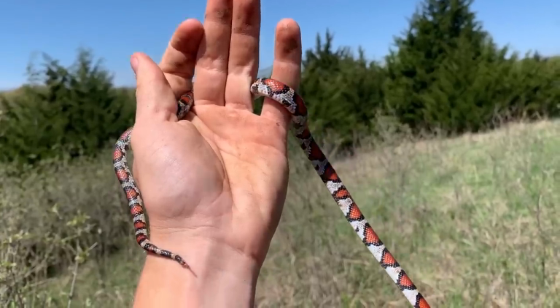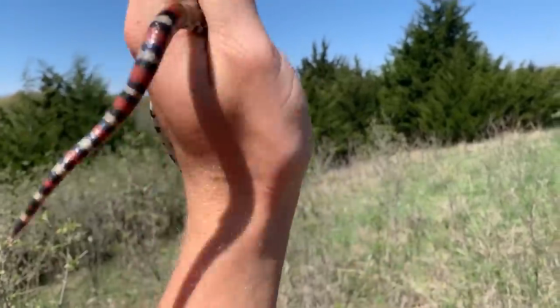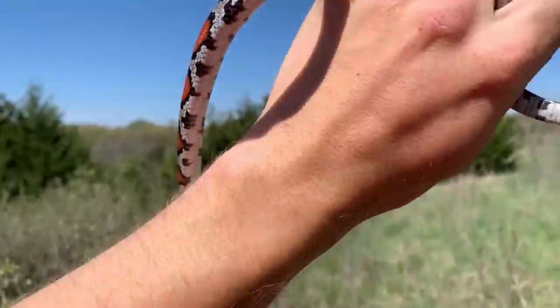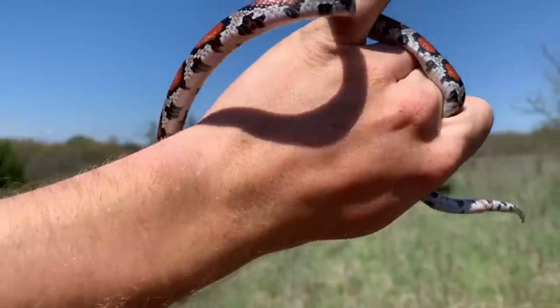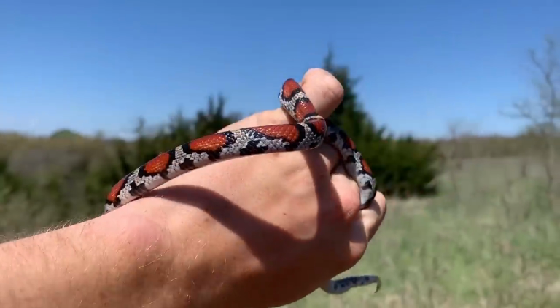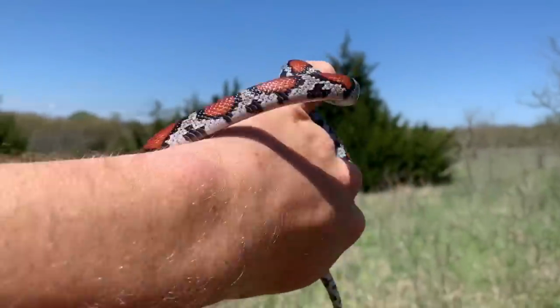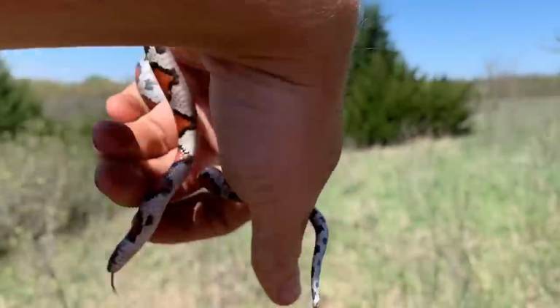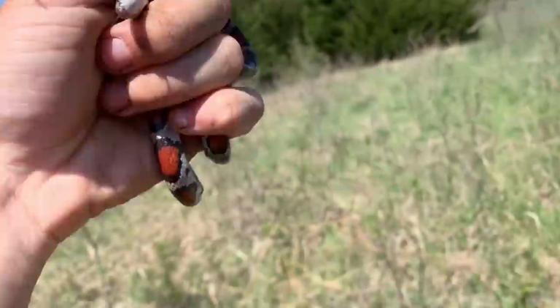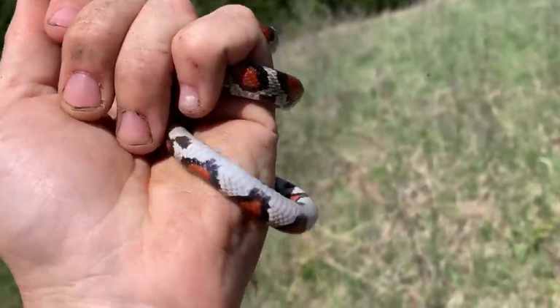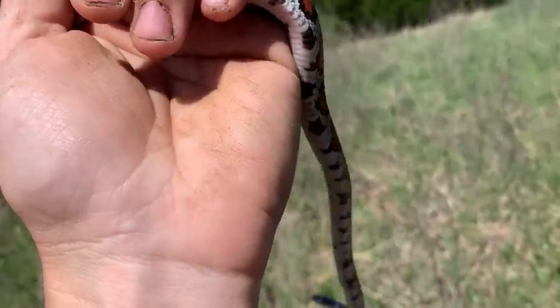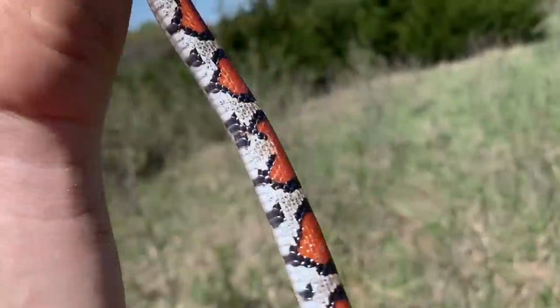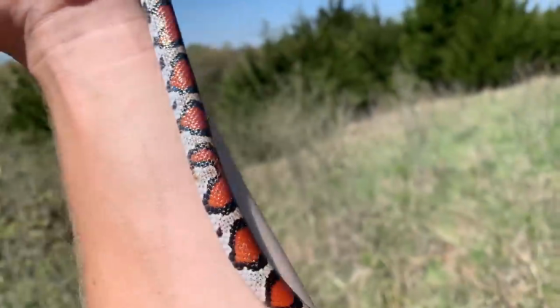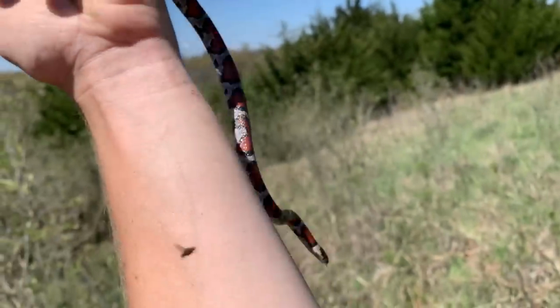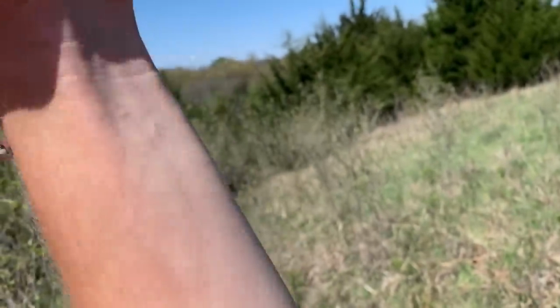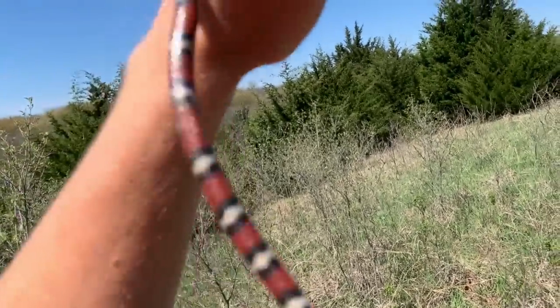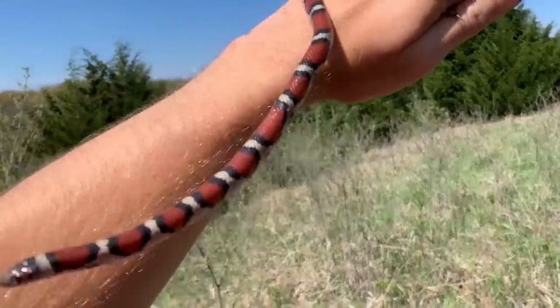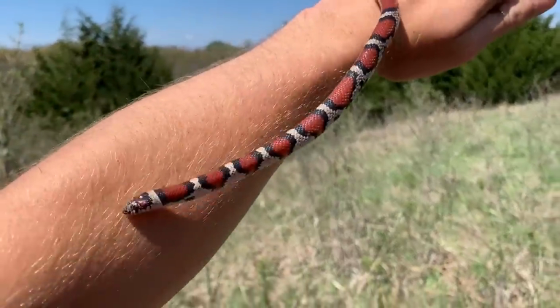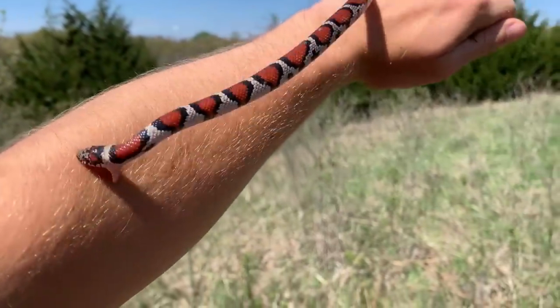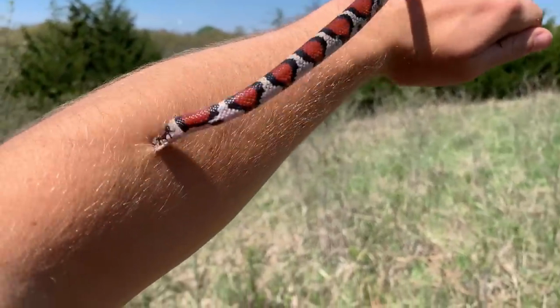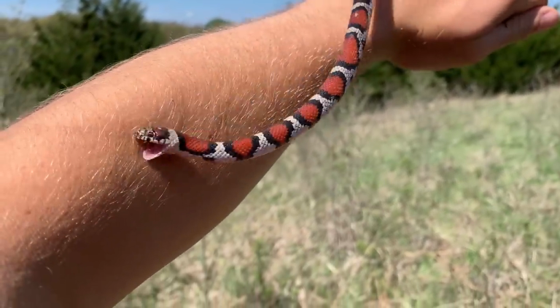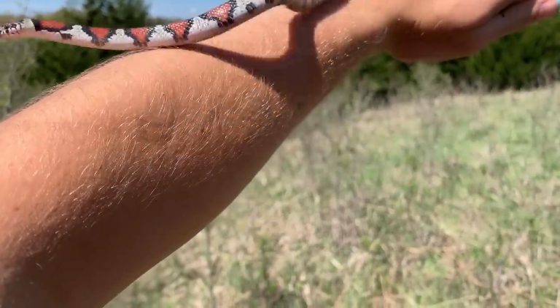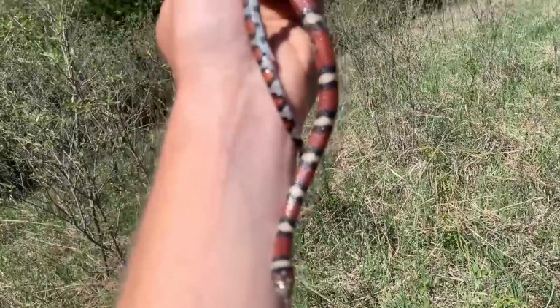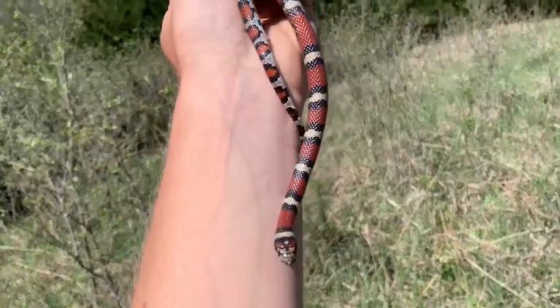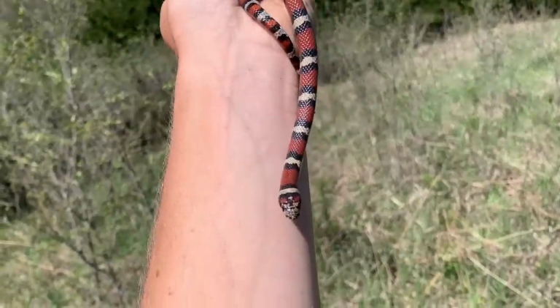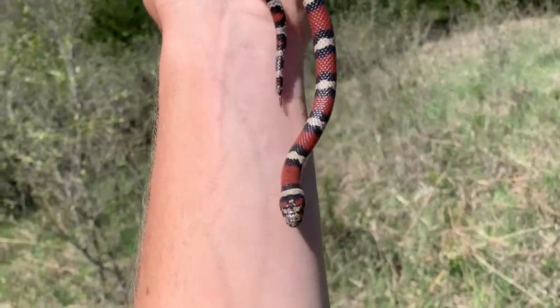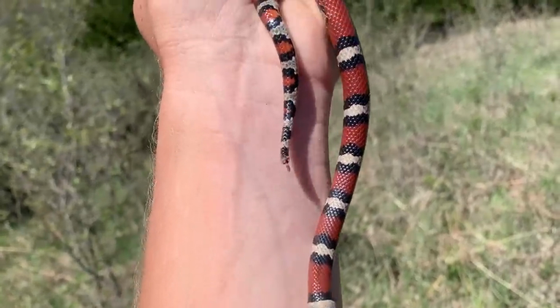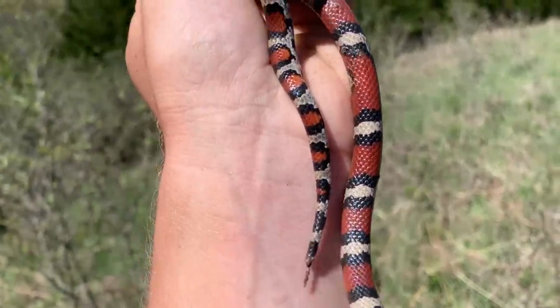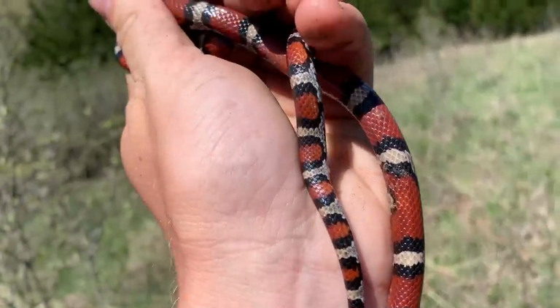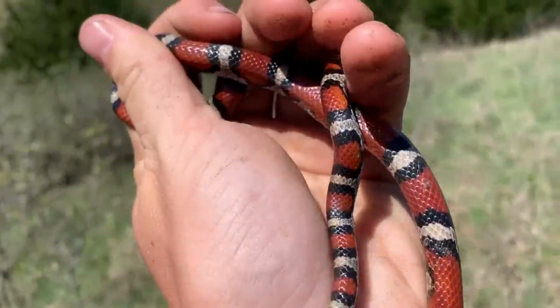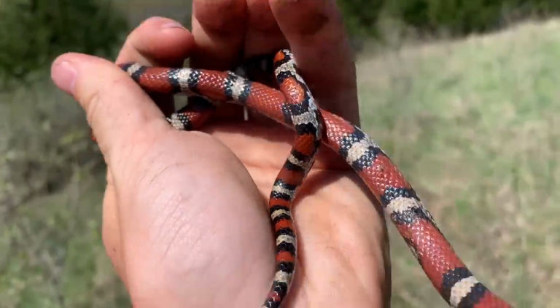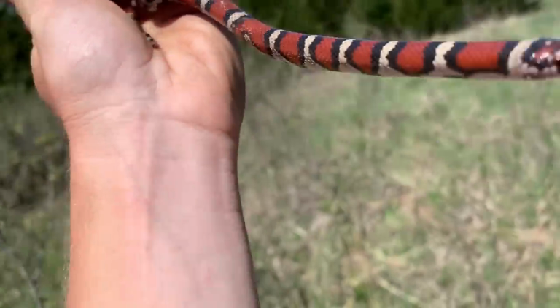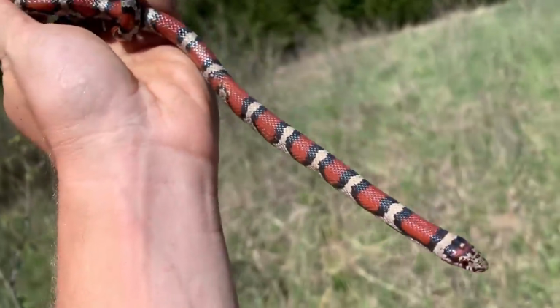Alright guys, this is the only milk snake we managed to turn up at our first stop. But I have to say, this is a pretty good one to start the day with. Hopefully it won't be the only one we see. Lots of snakes here, unfortunately just the one milk snake, but at least it's a good looking one. We're going to photograph this guy and put it back under his rock.